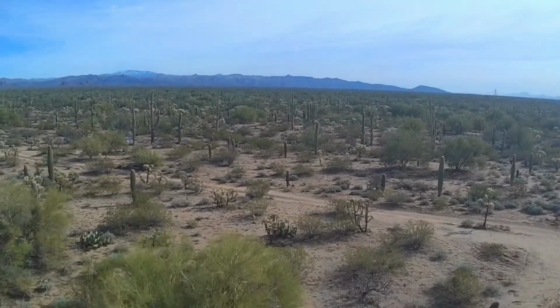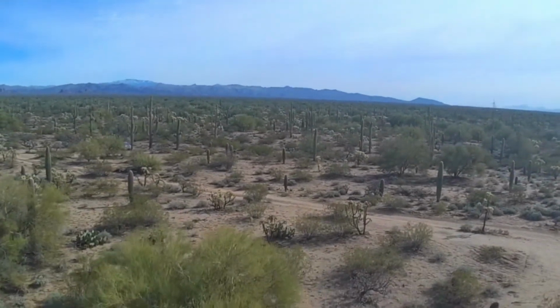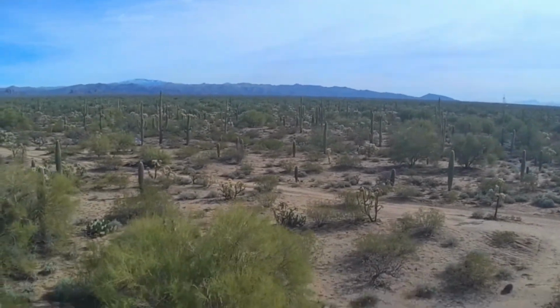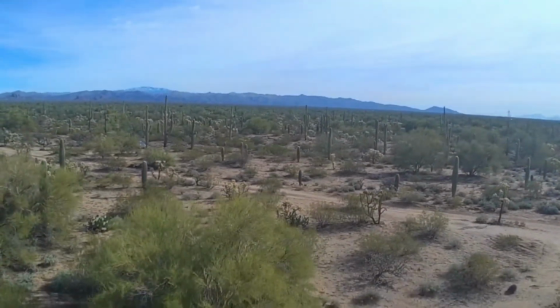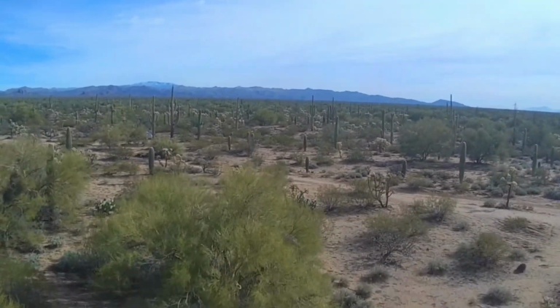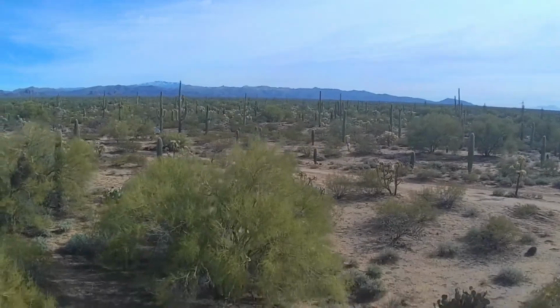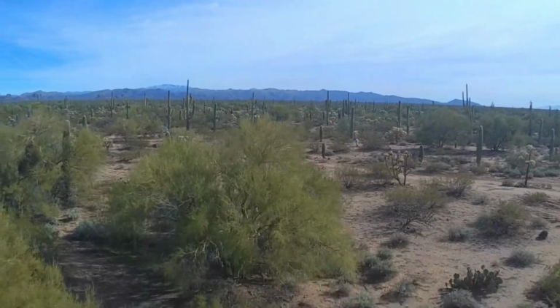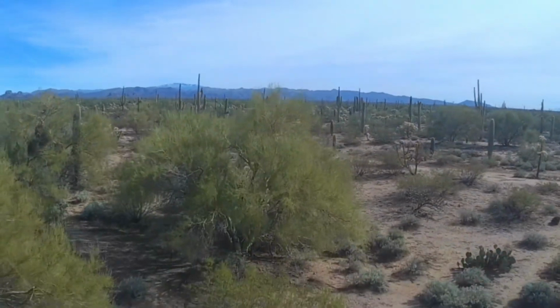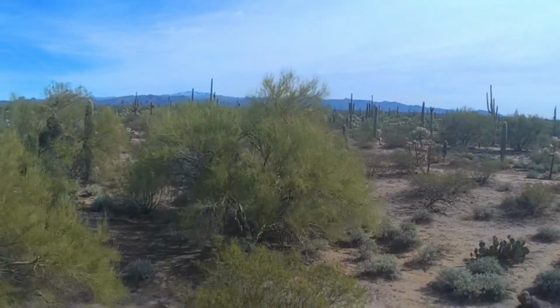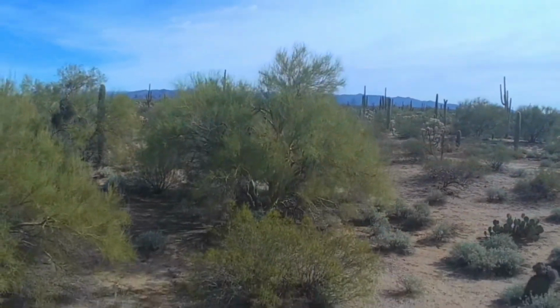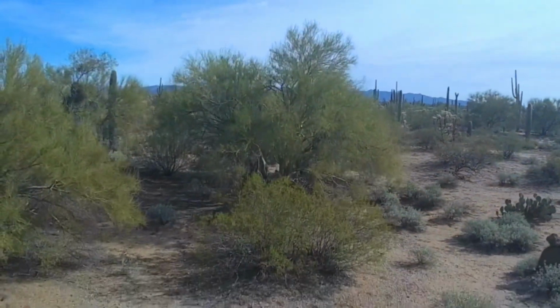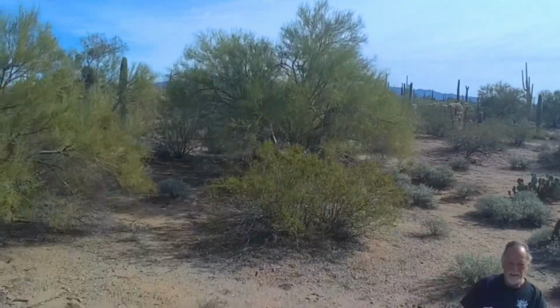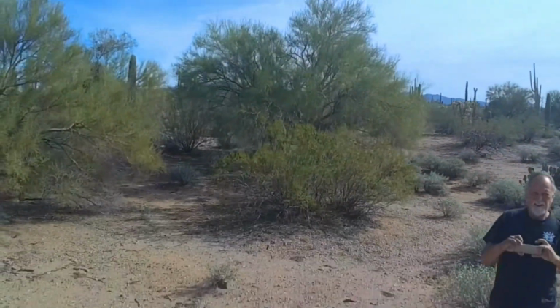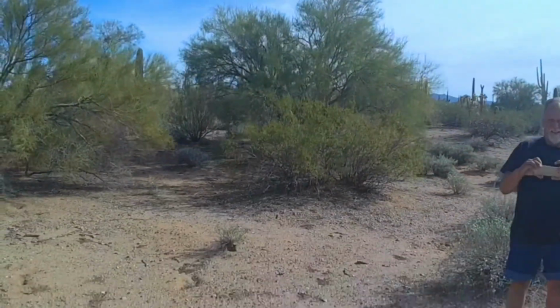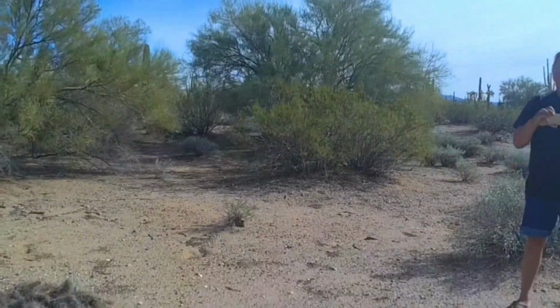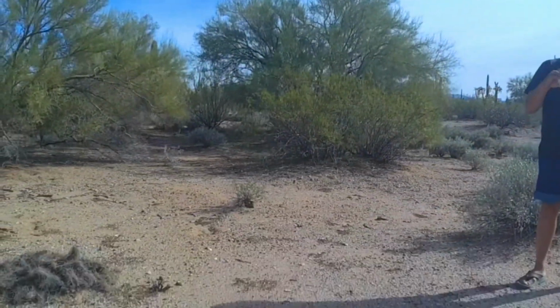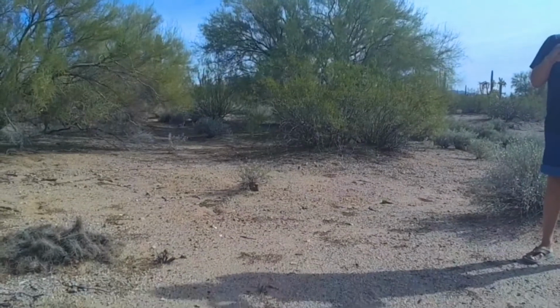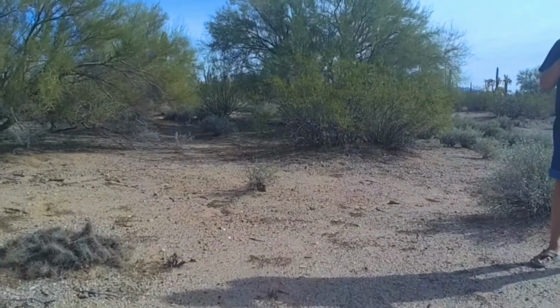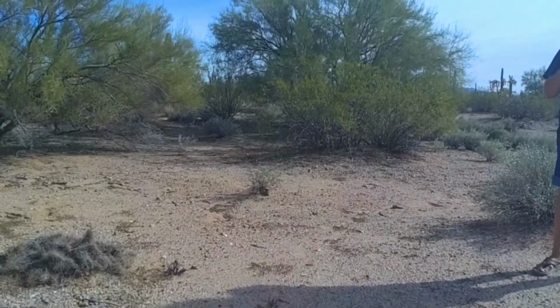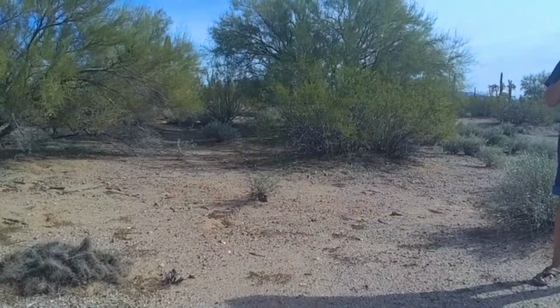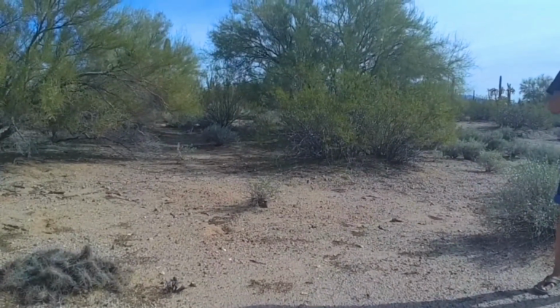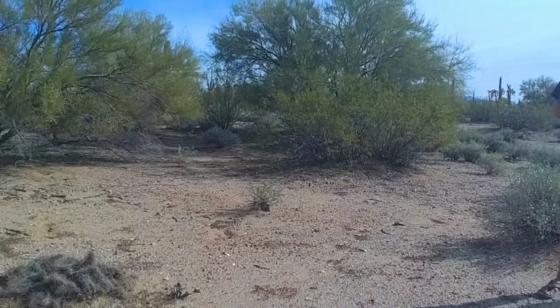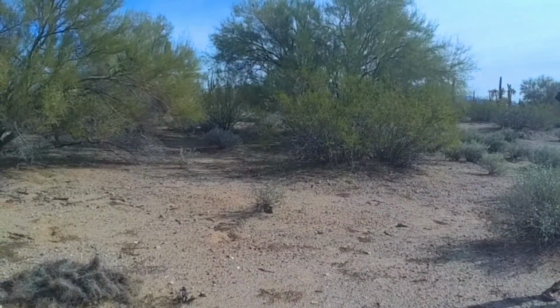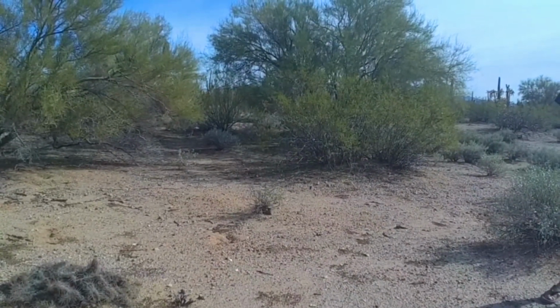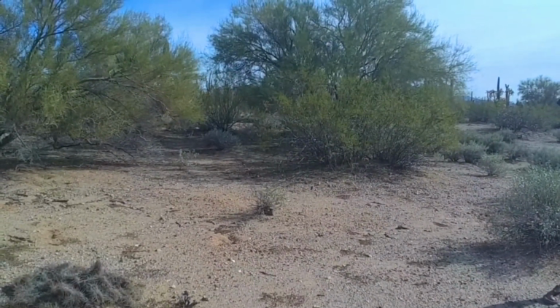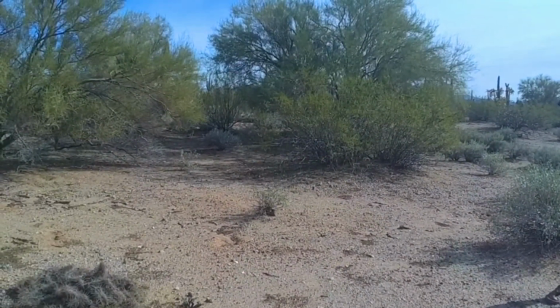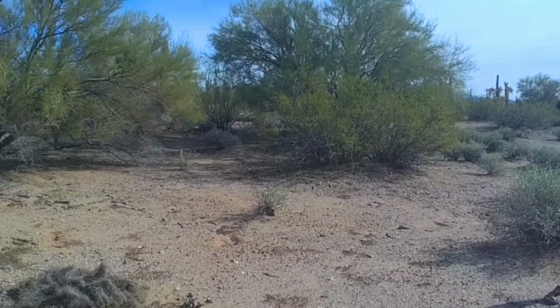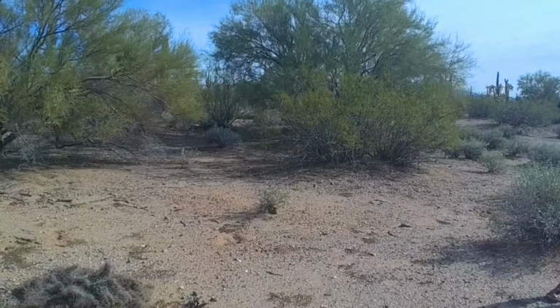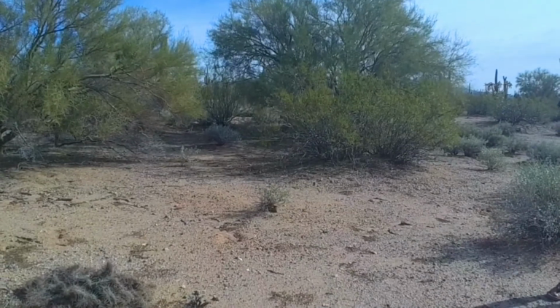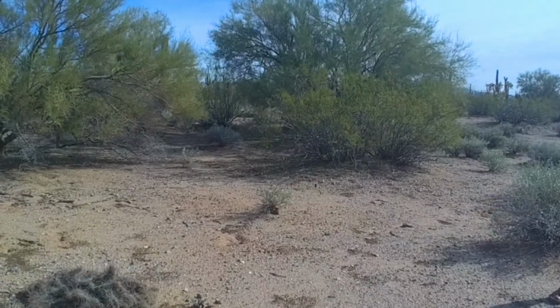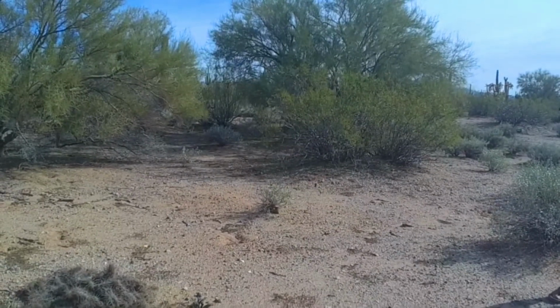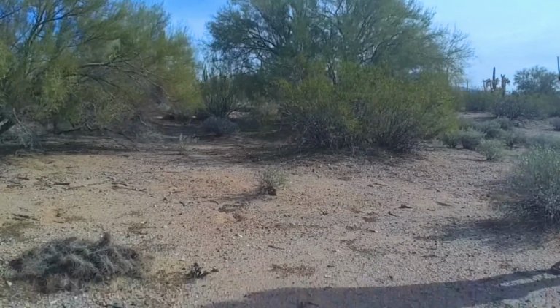Anyway, I highly recommend this place. You all should check it out if you get out this way. There I am. You all have a great day — I know I will. Peace and love. Catch you all later.